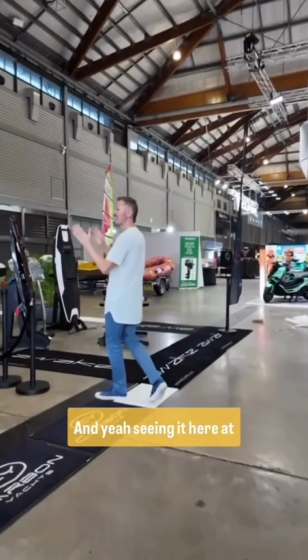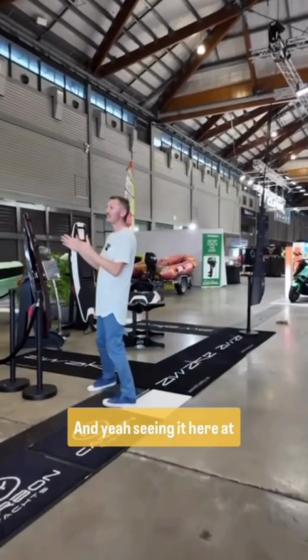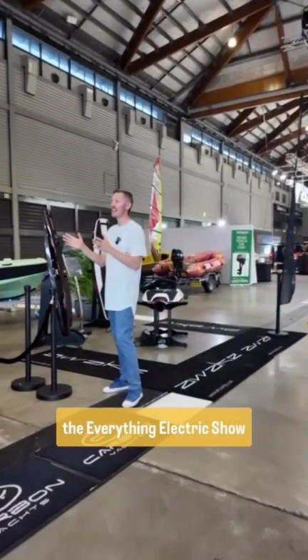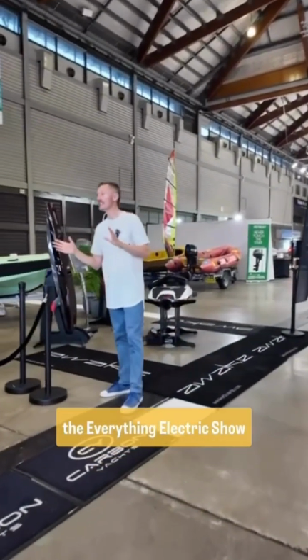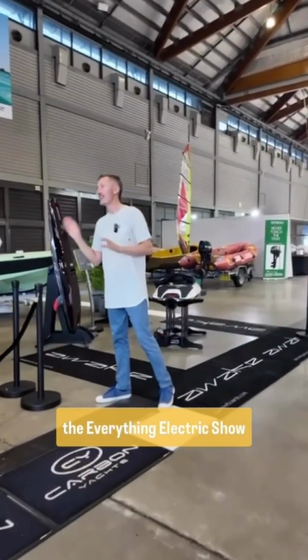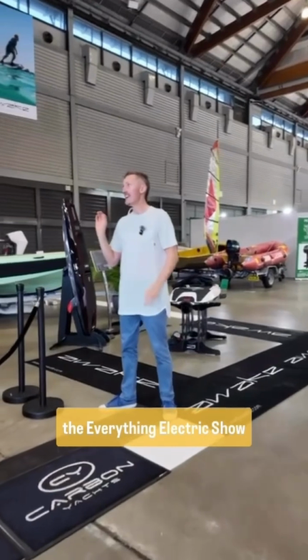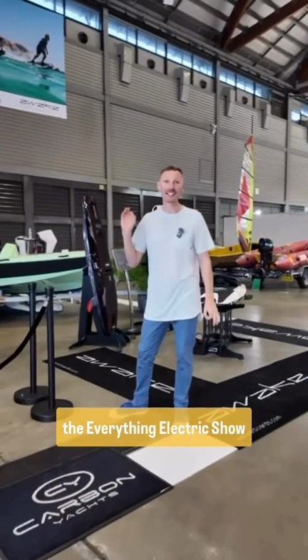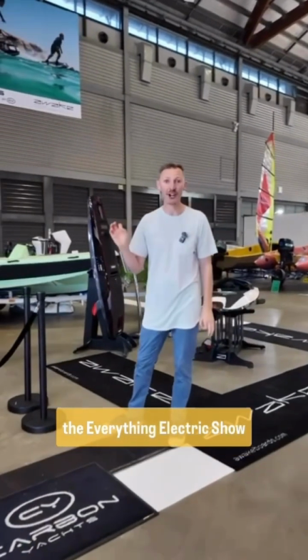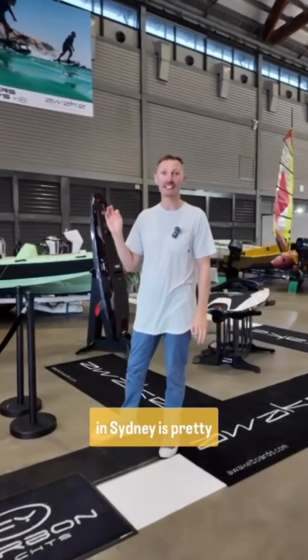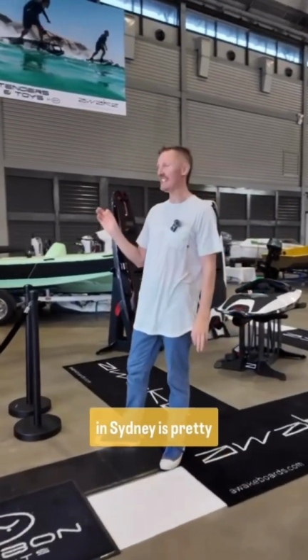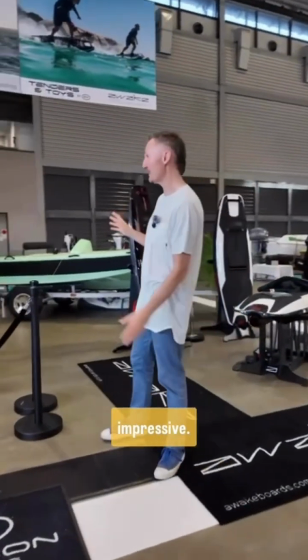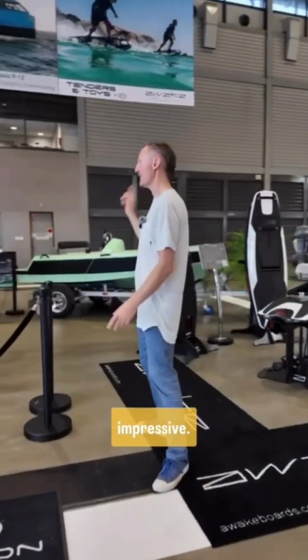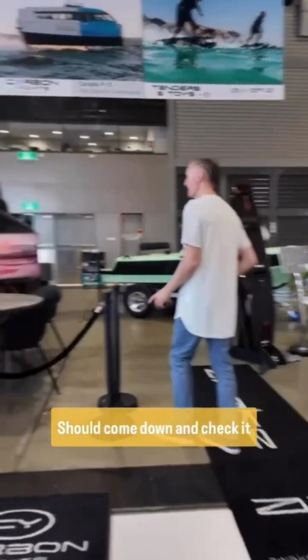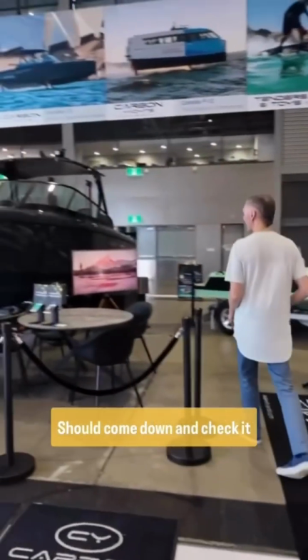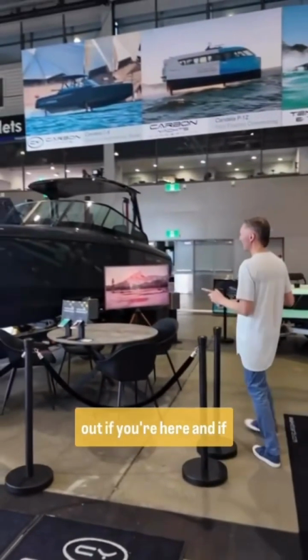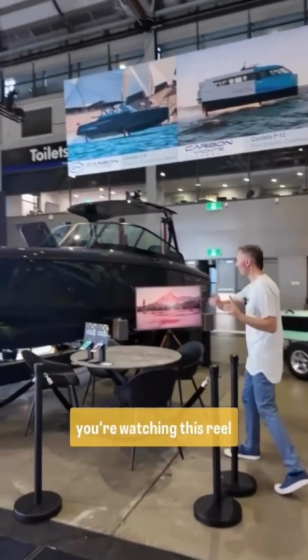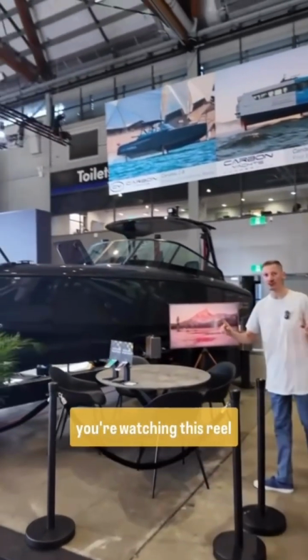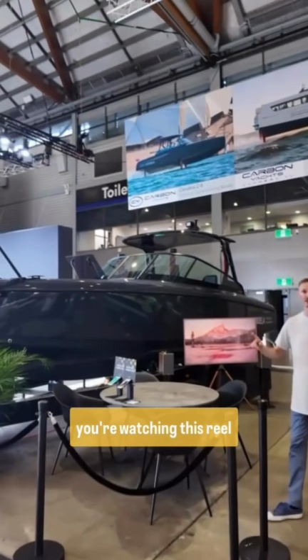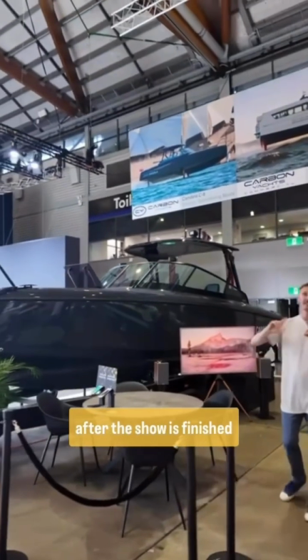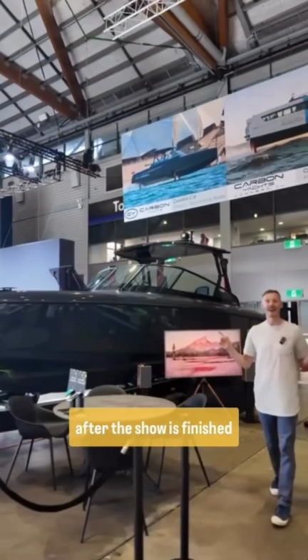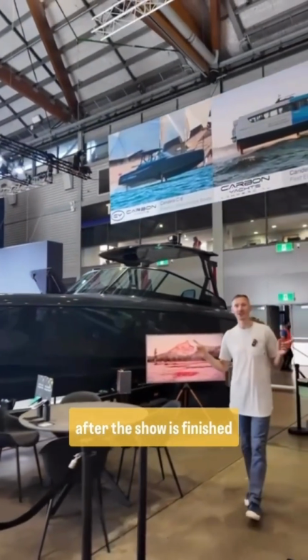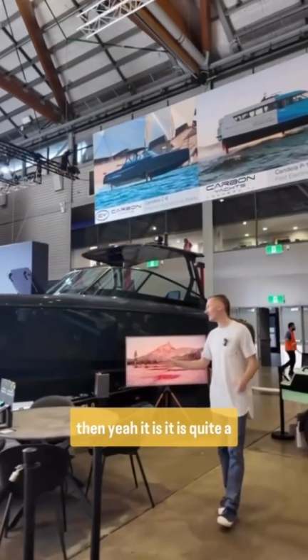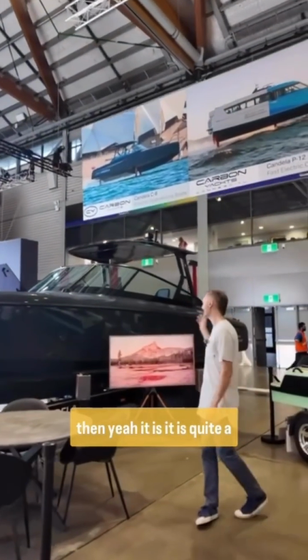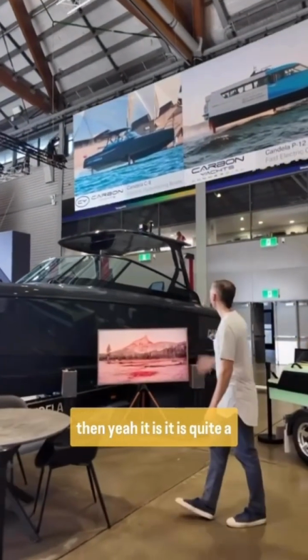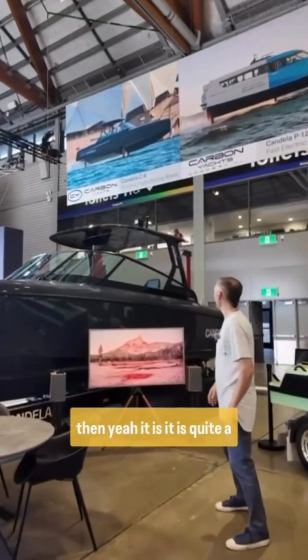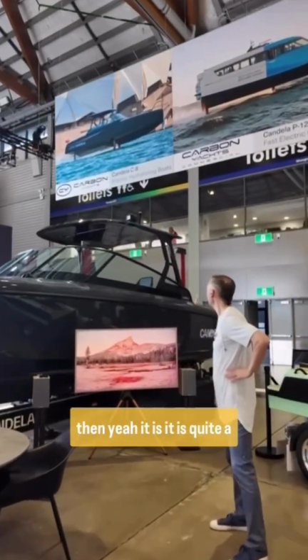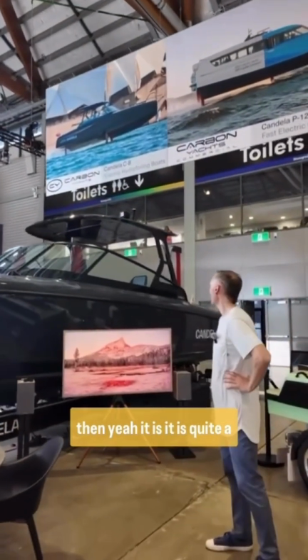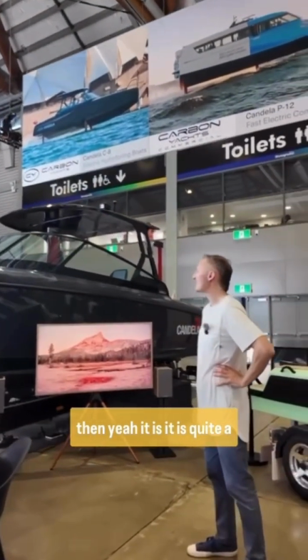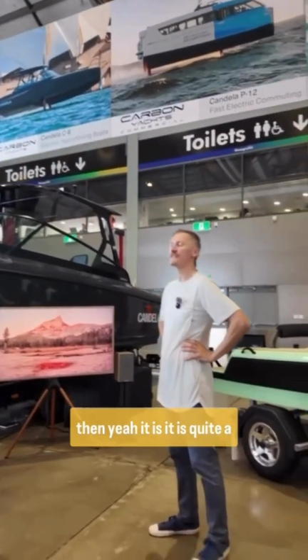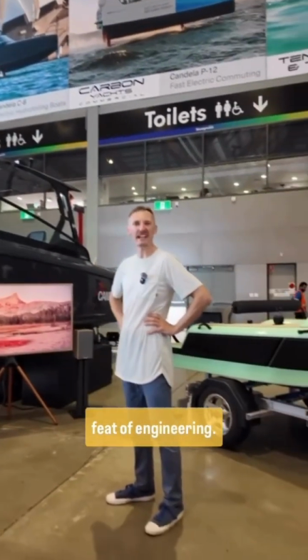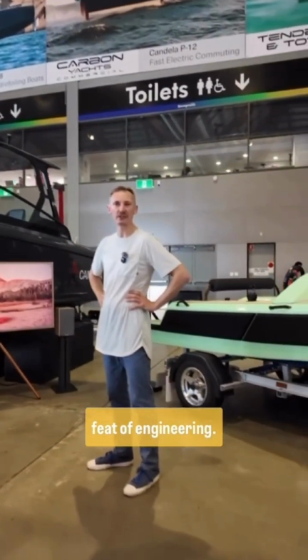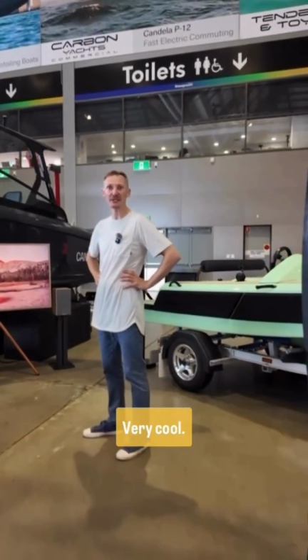Seeing it here at the Everything Electric show in Sydney is pretty impressive. You should come down and check it out if you're here. And if you're watching this reel after the show is finished, it is quite a feat of engineering. Very cool.